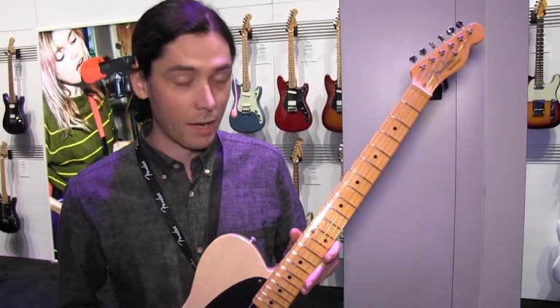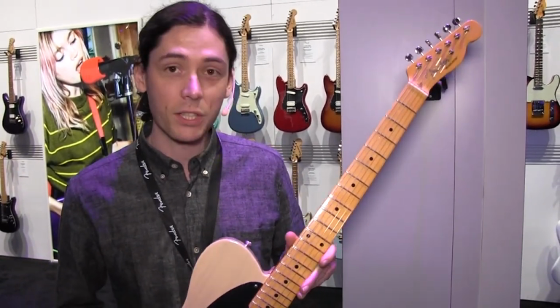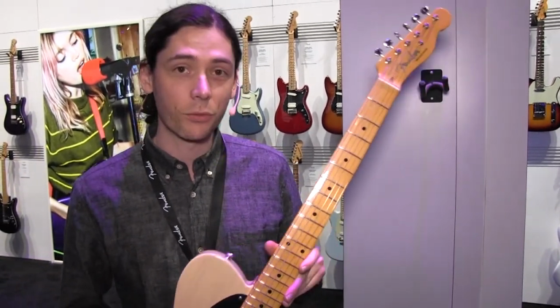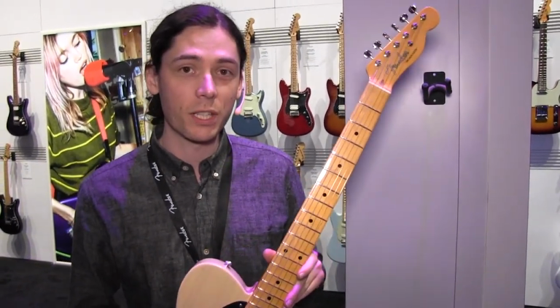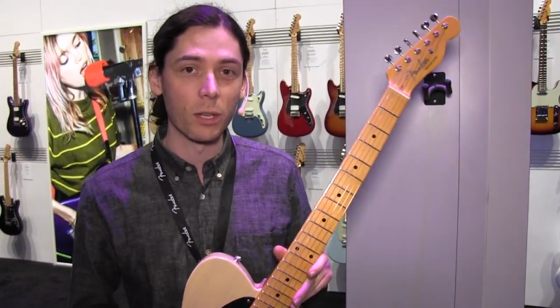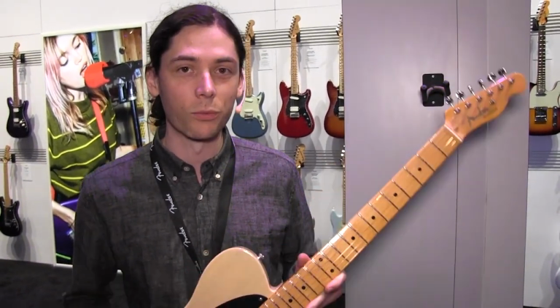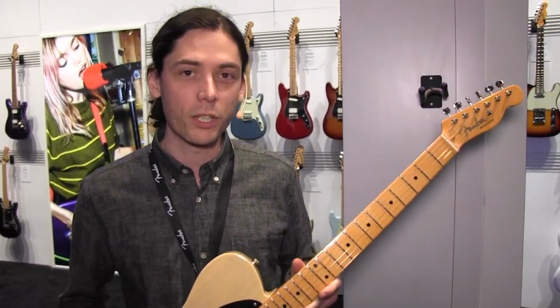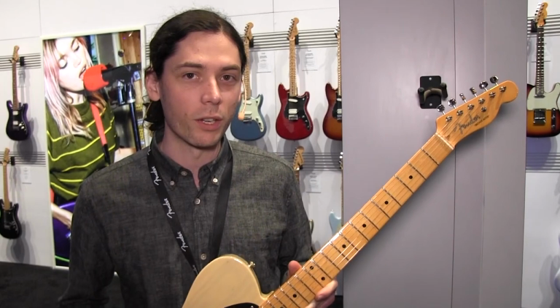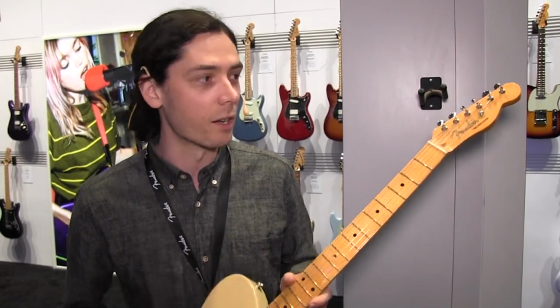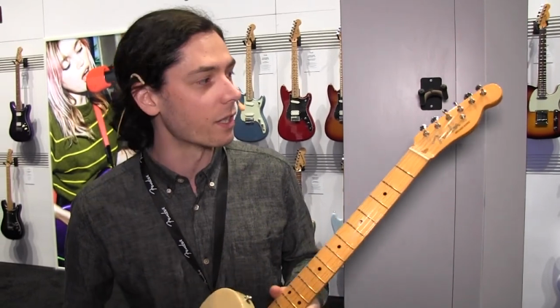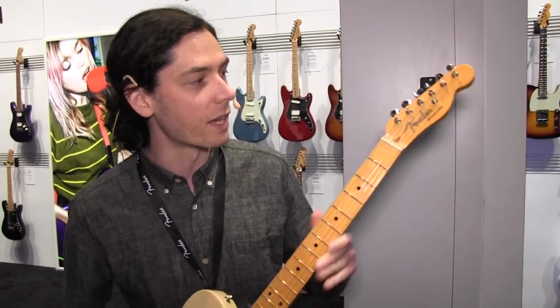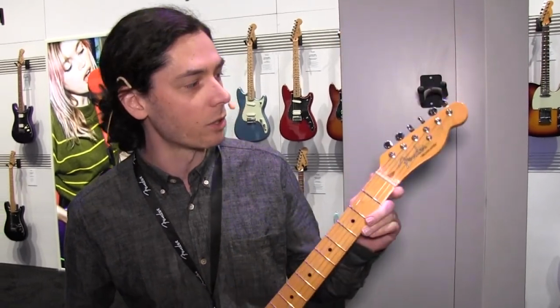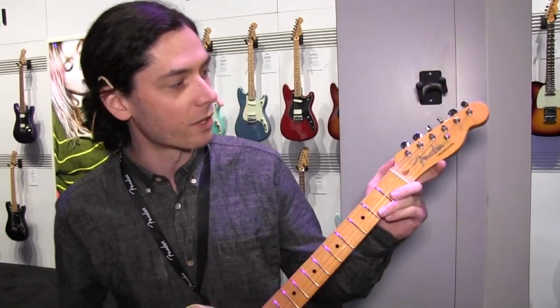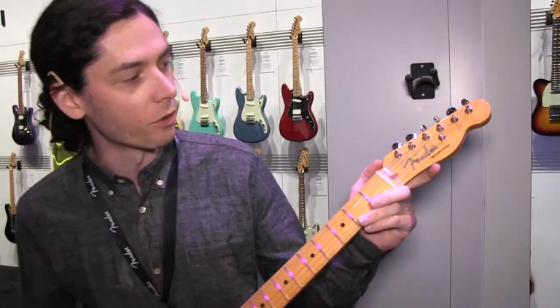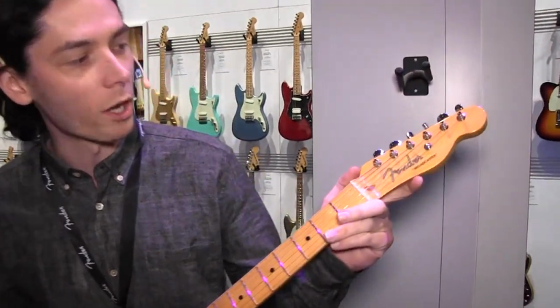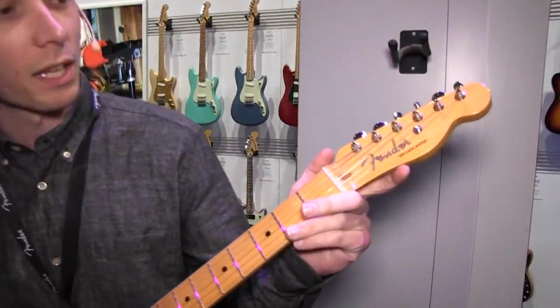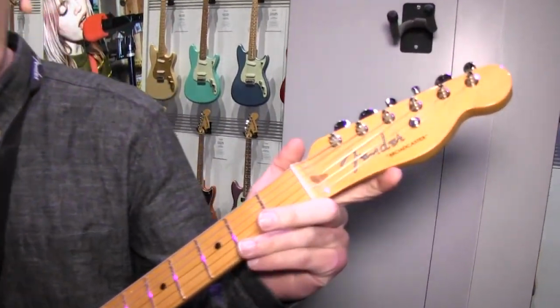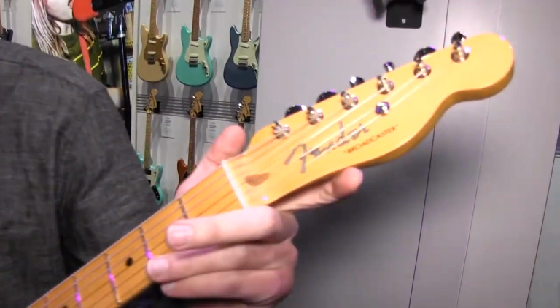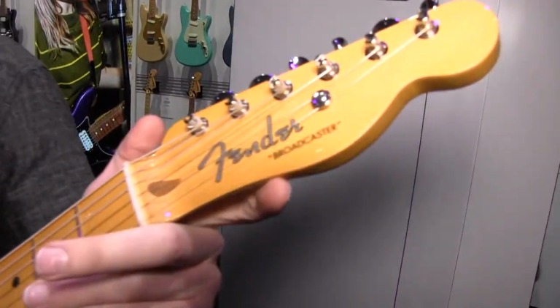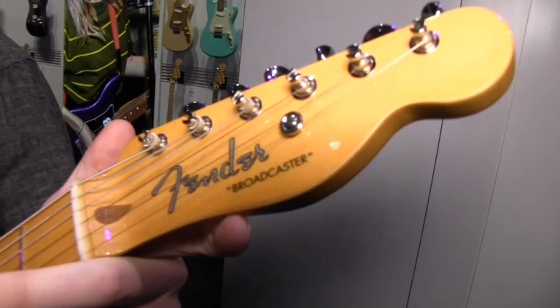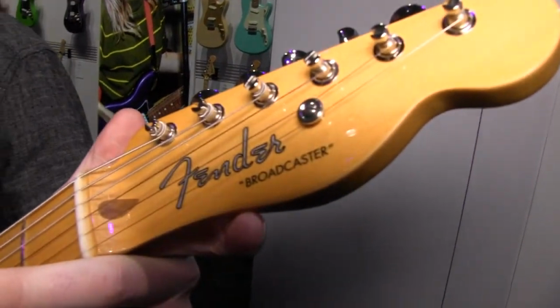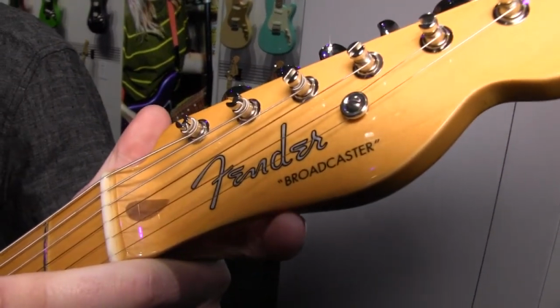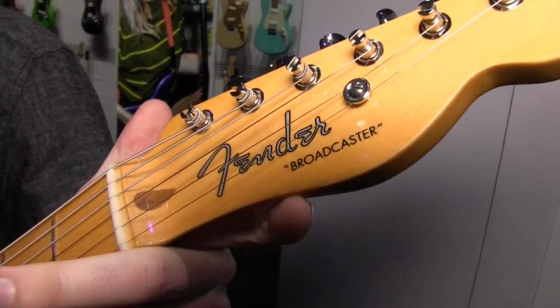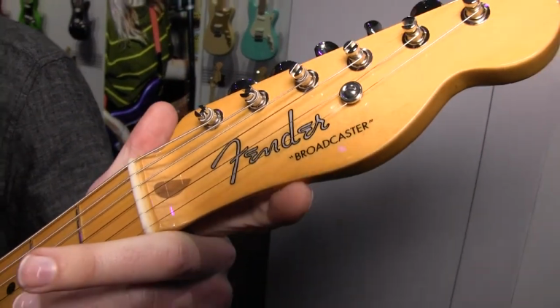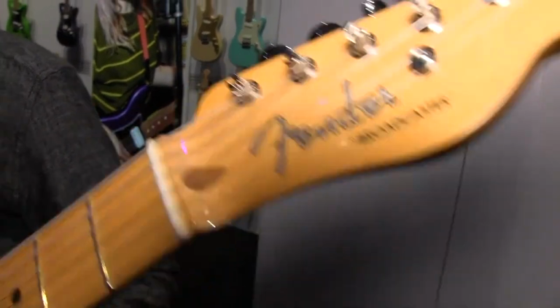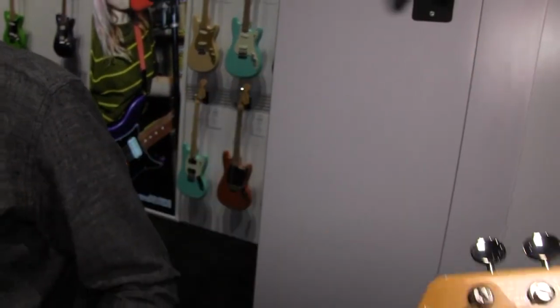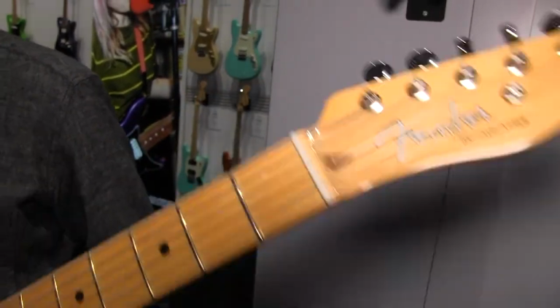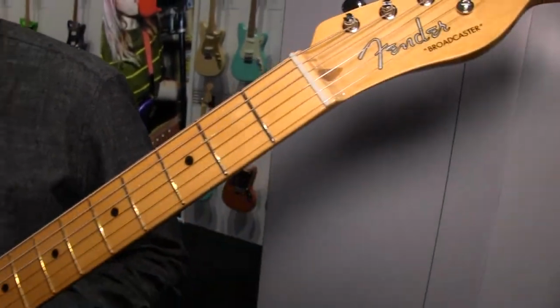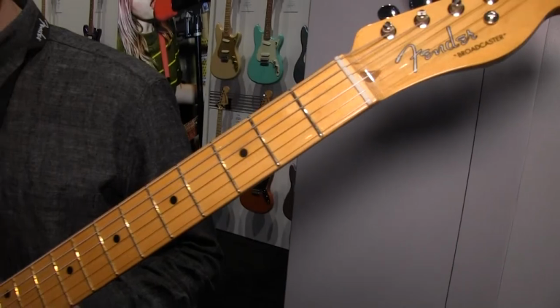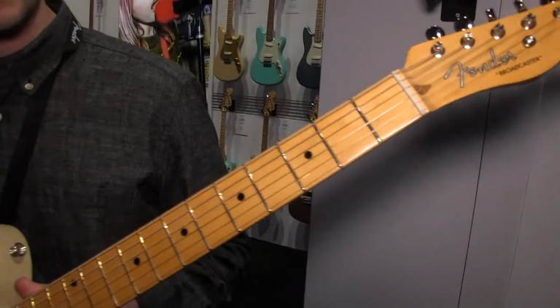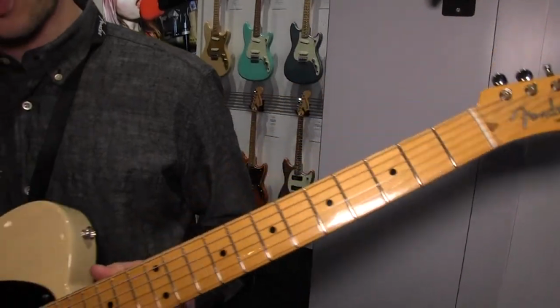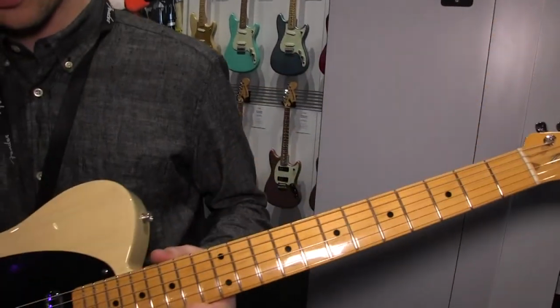This is the first time that we've reissued it under this name. You can see on the water slide decal here, Broadcaster, for the 70th Anniversary.